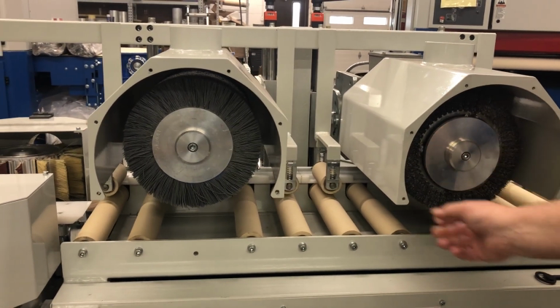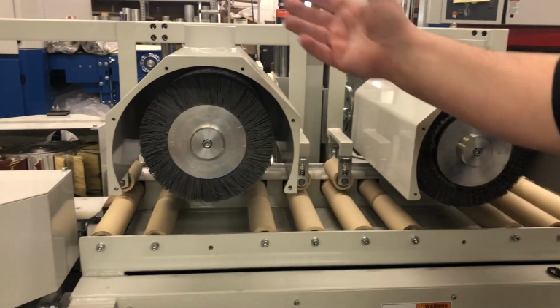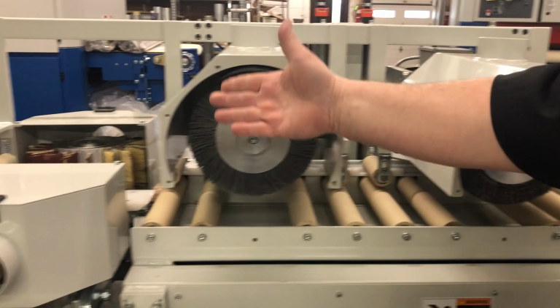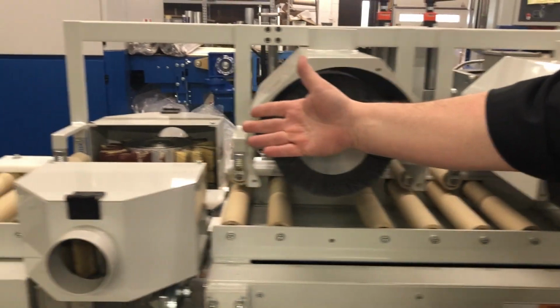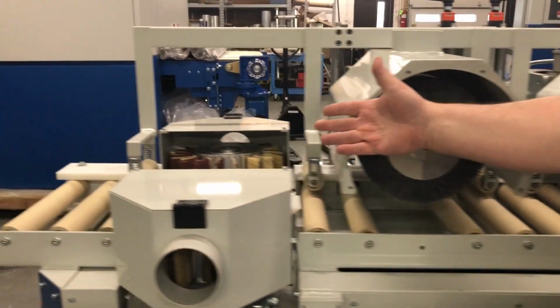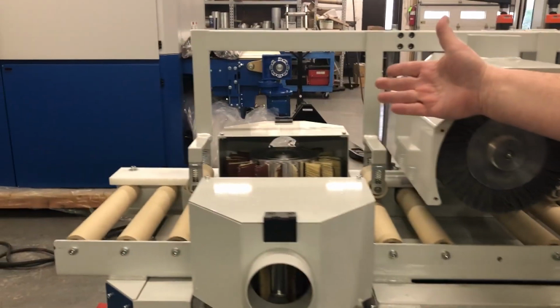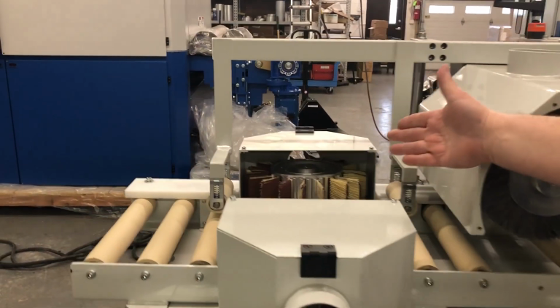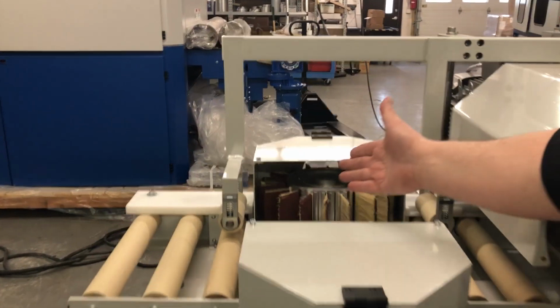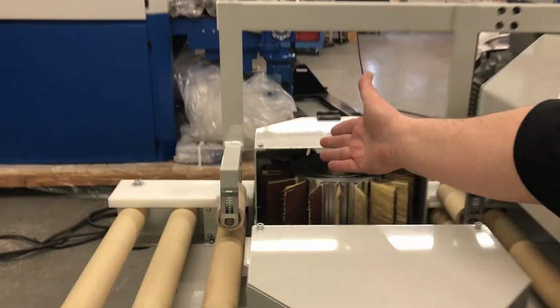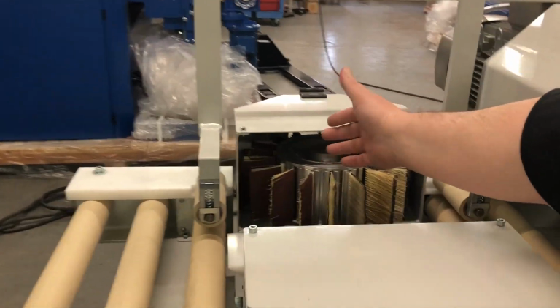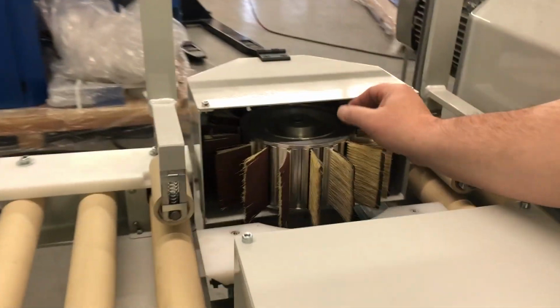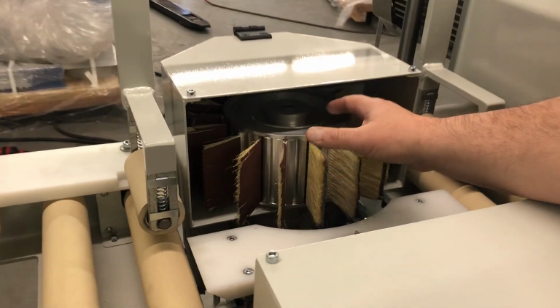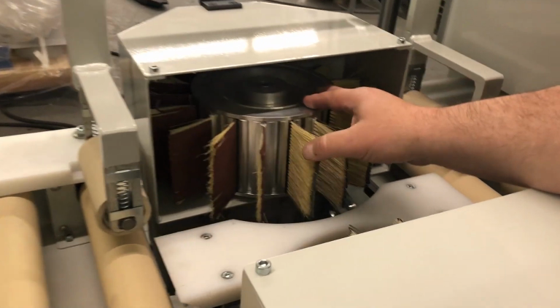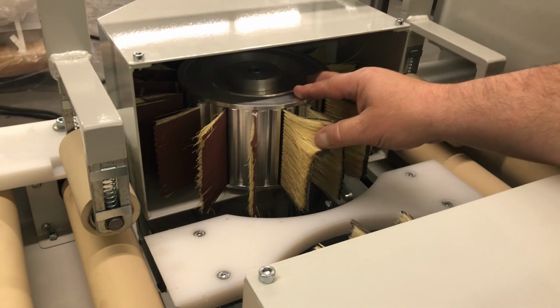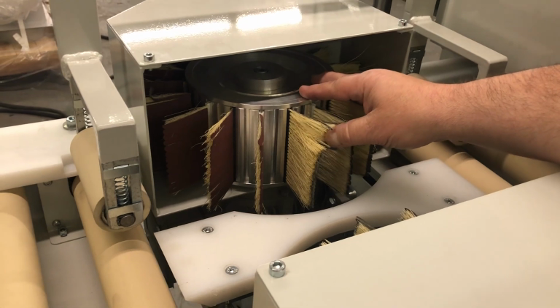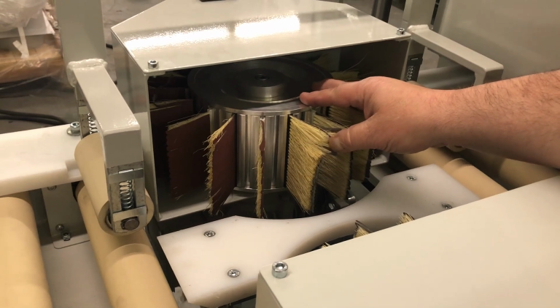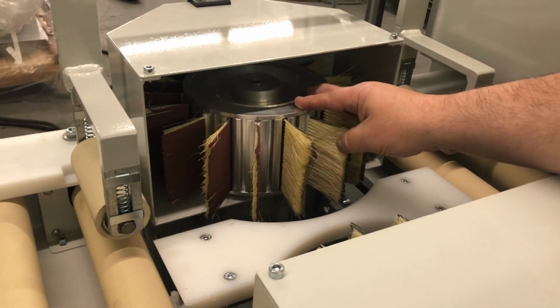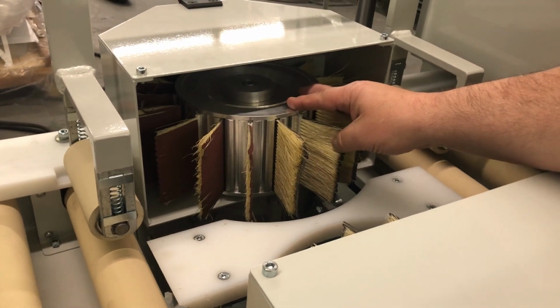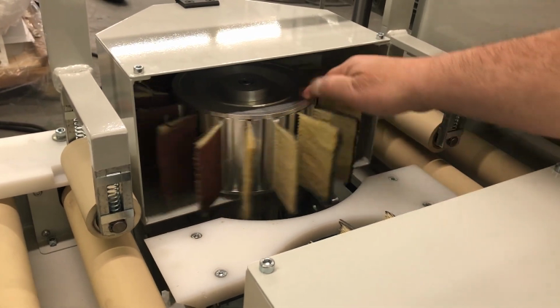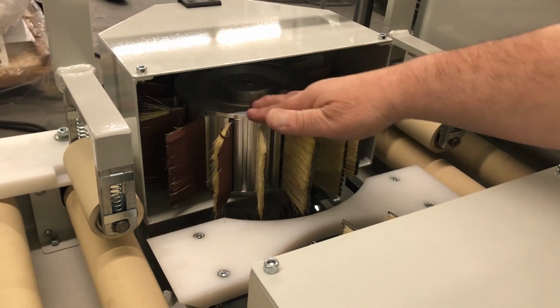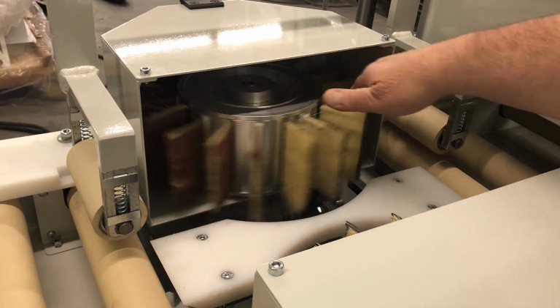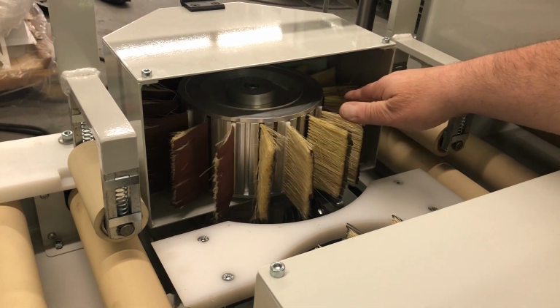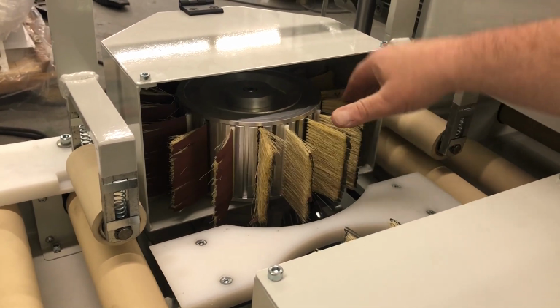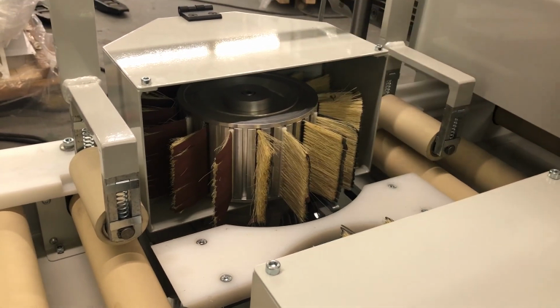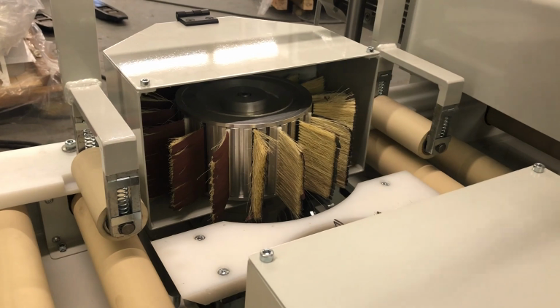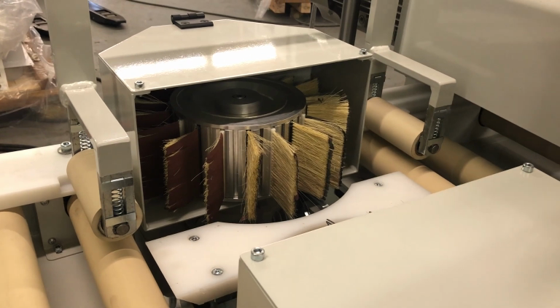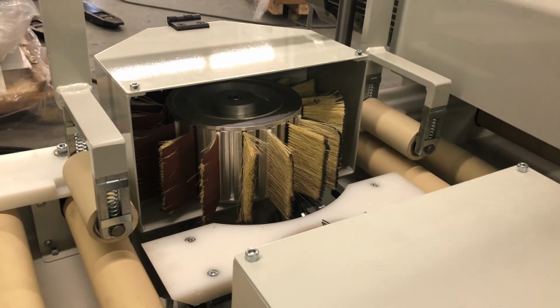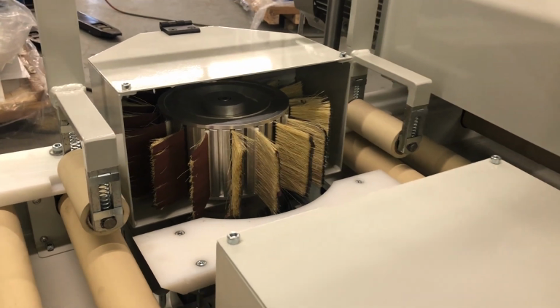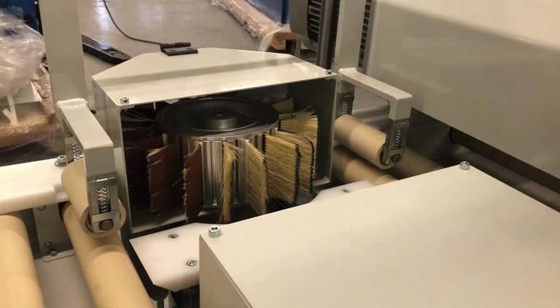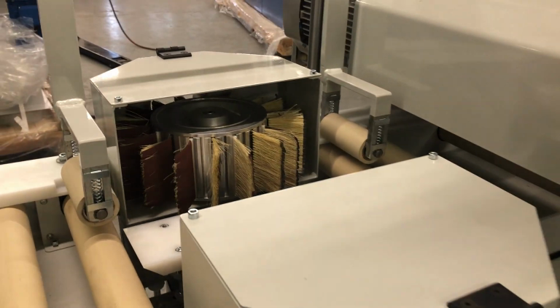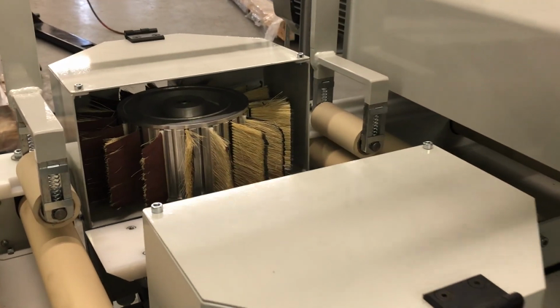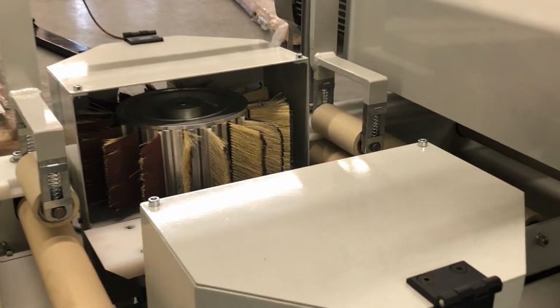And then the side heads, we can do wire, nylon, or standard flexible sandpaper. So this is your forehead, top, left, right machine.